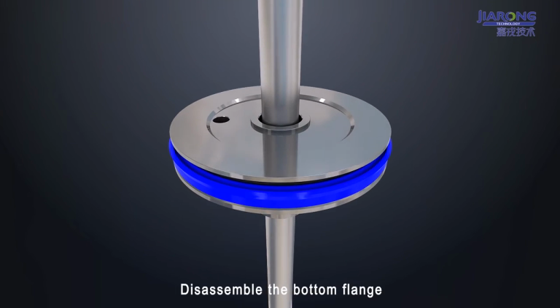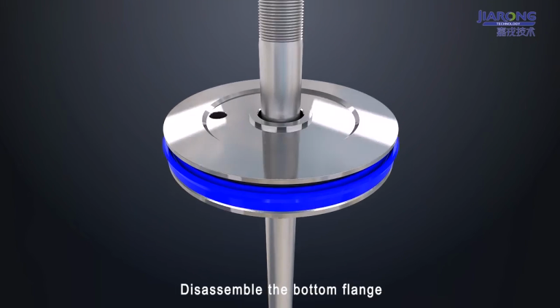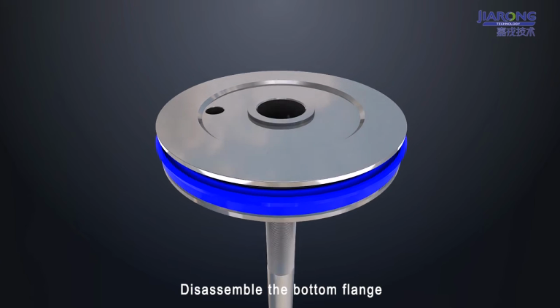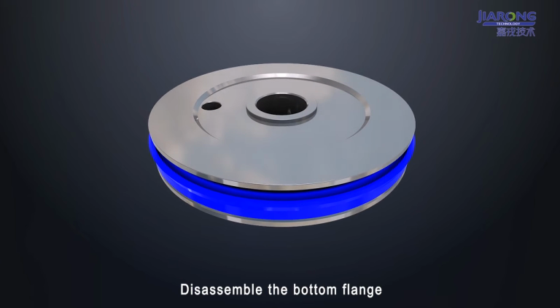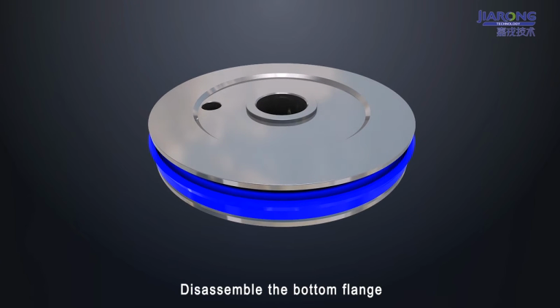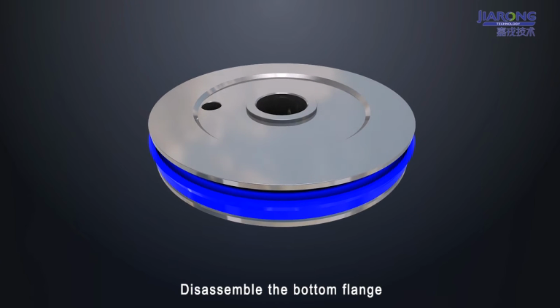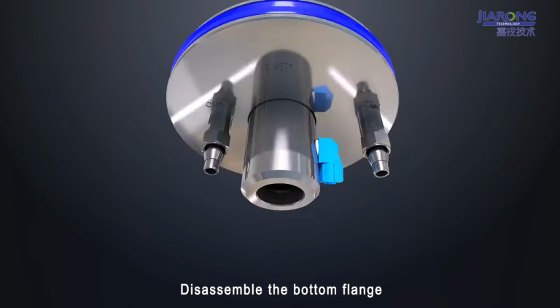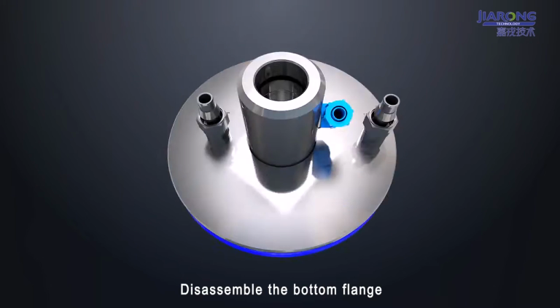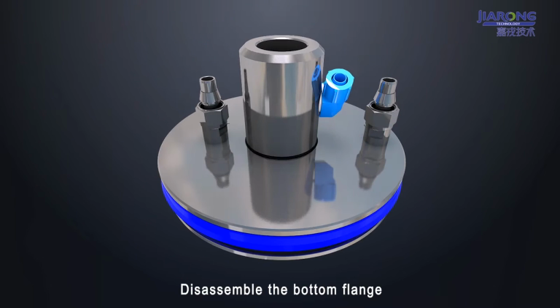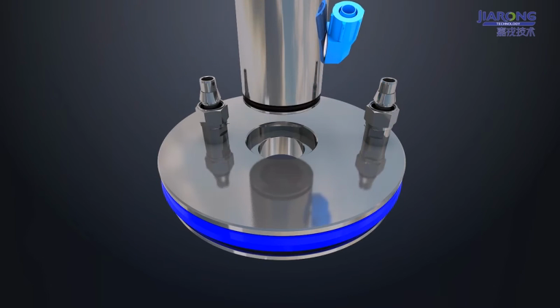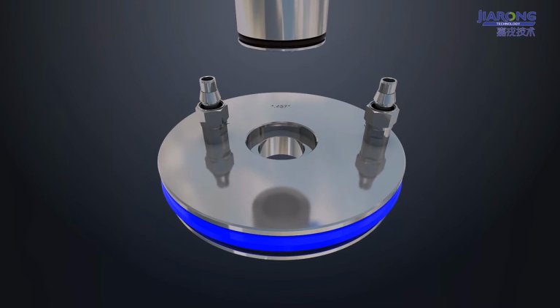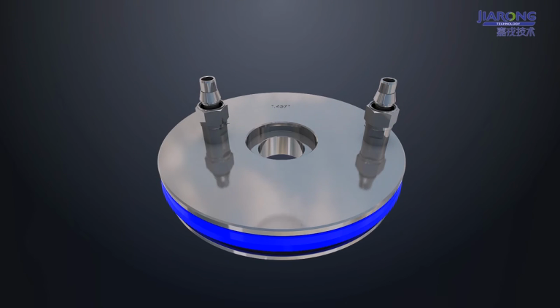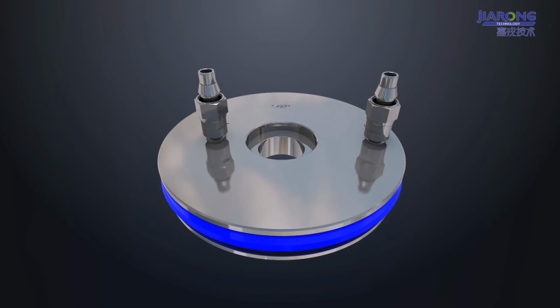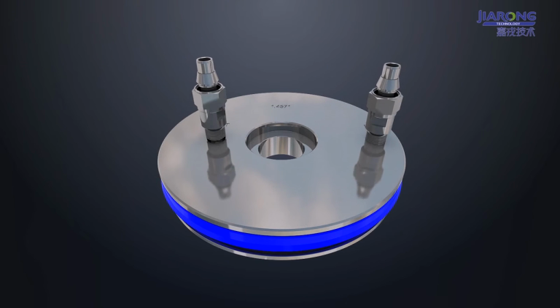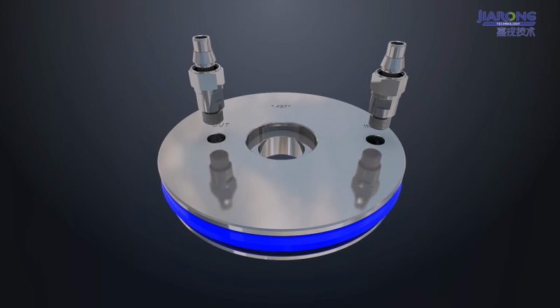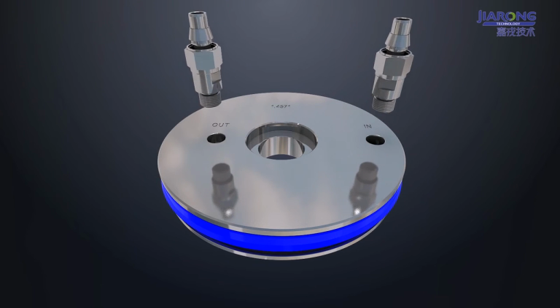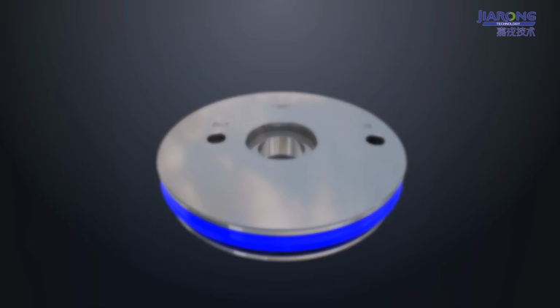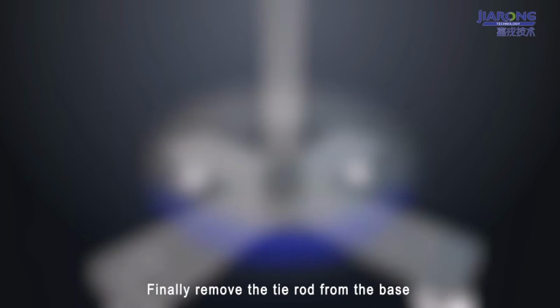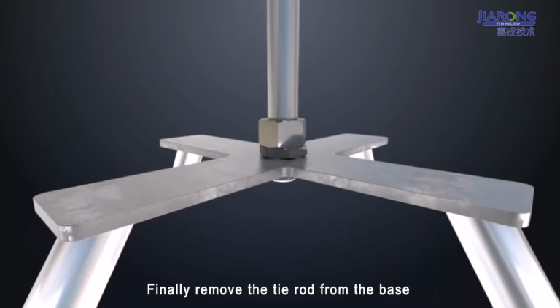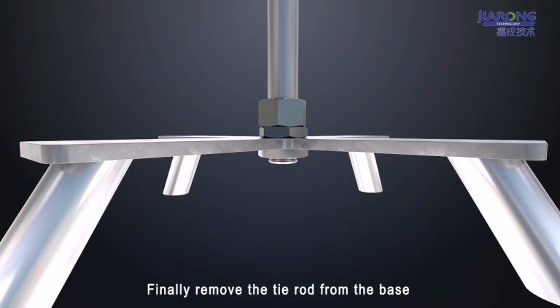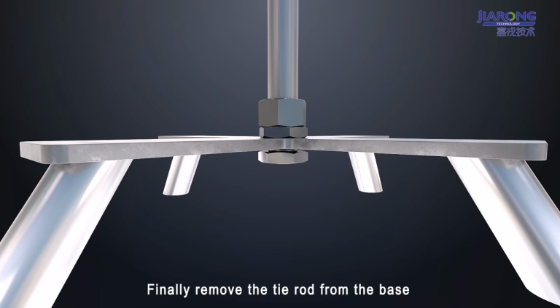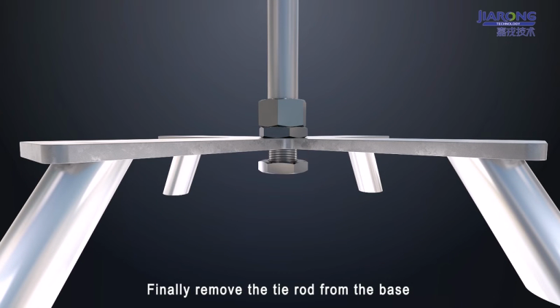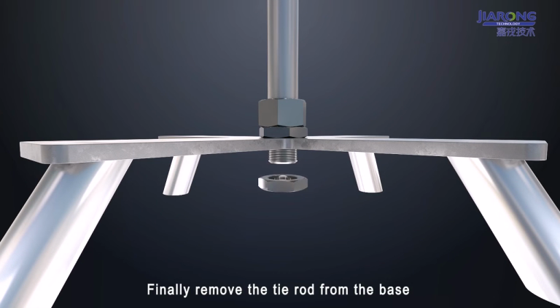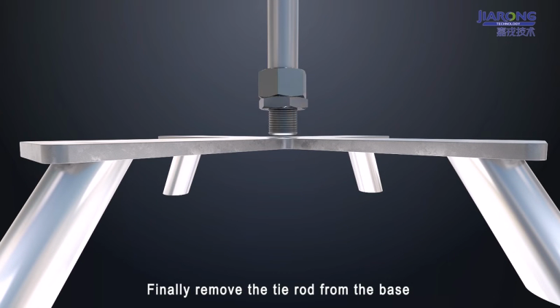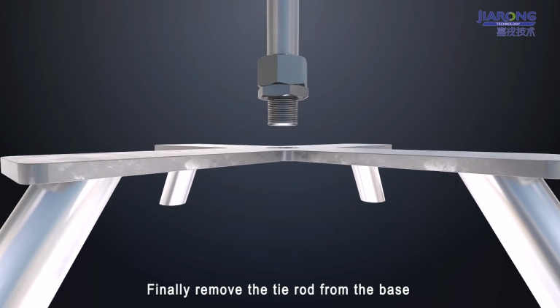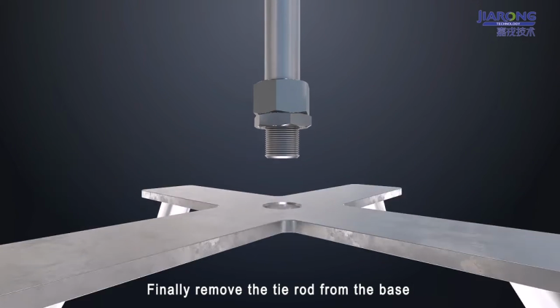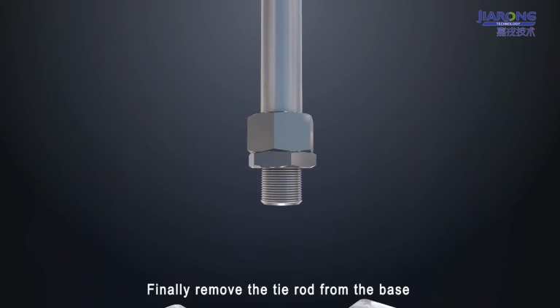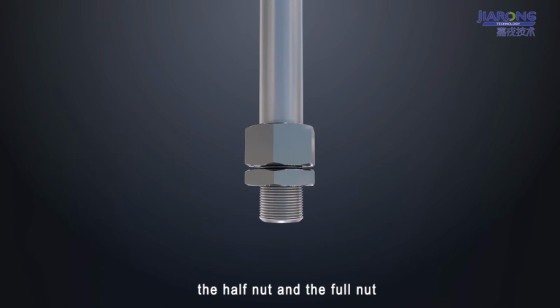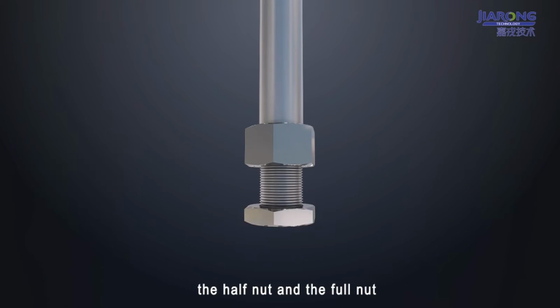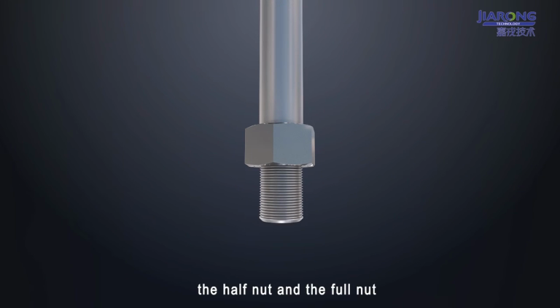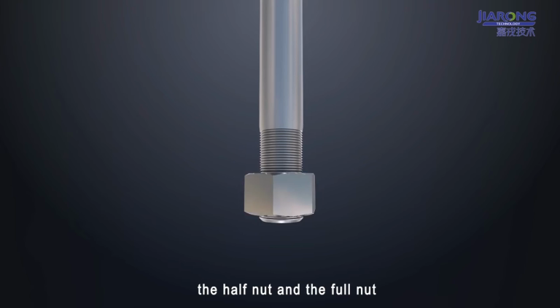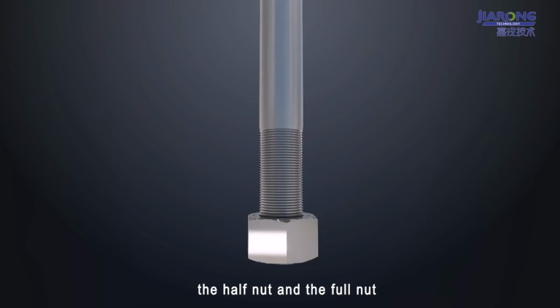Disassemble the bottom flange. Finally, remove the tie rod from the base, the half nut, and the full nut.